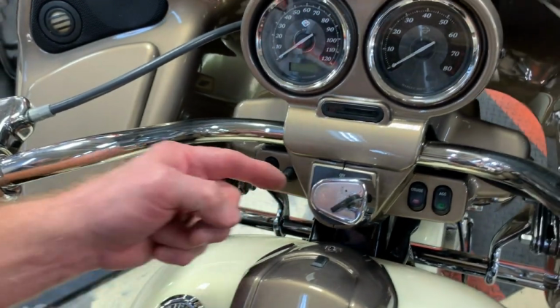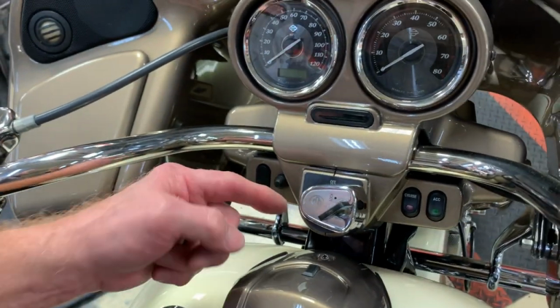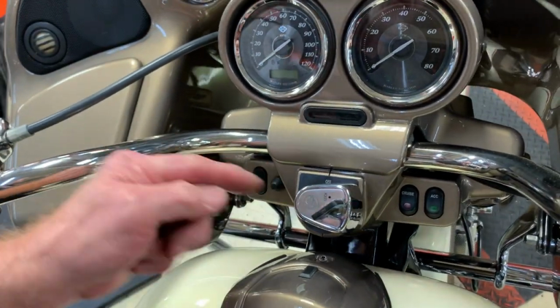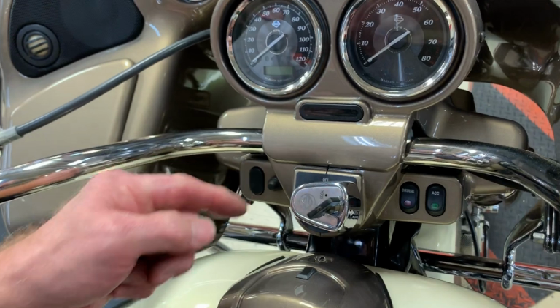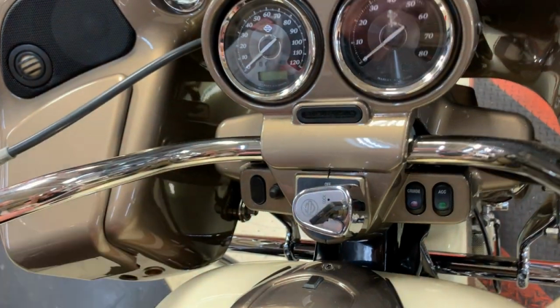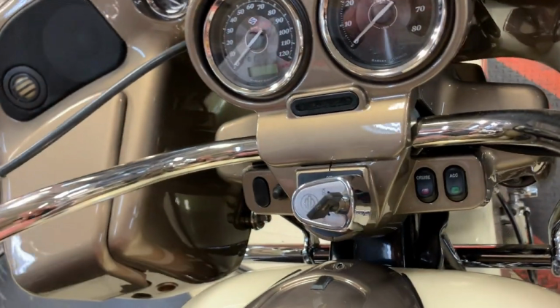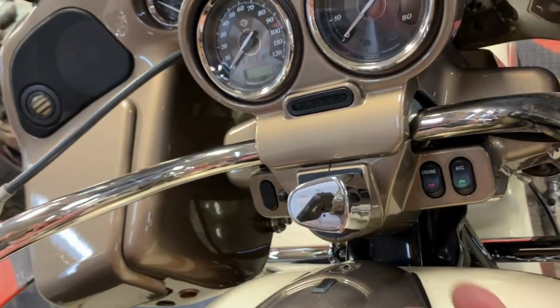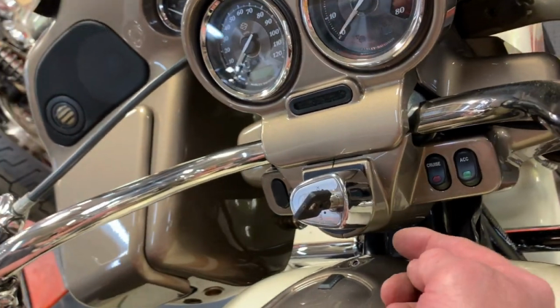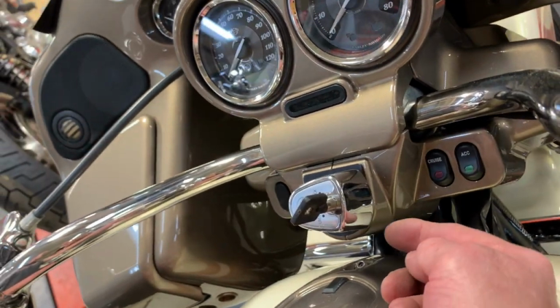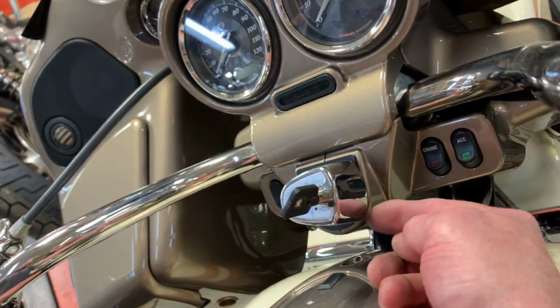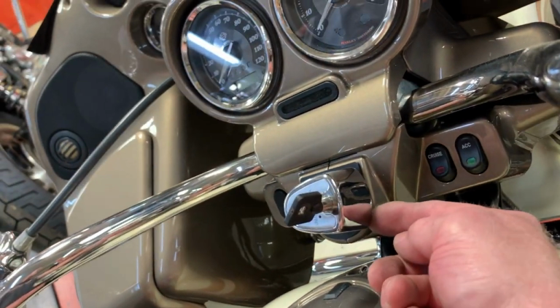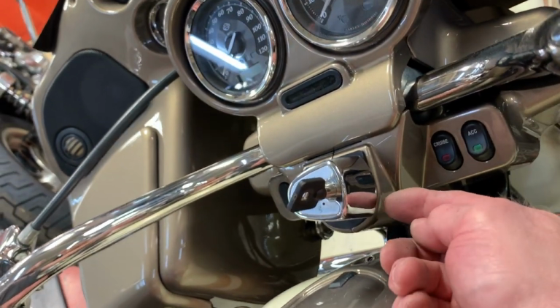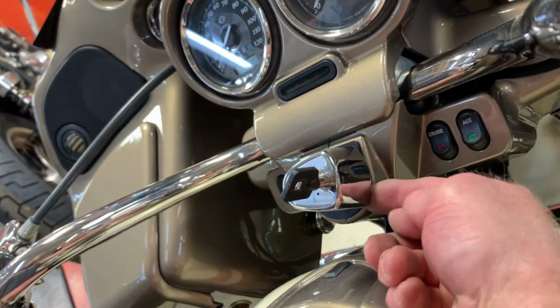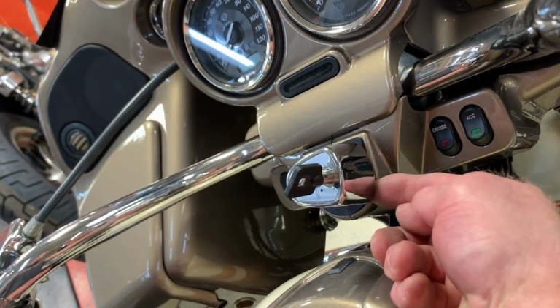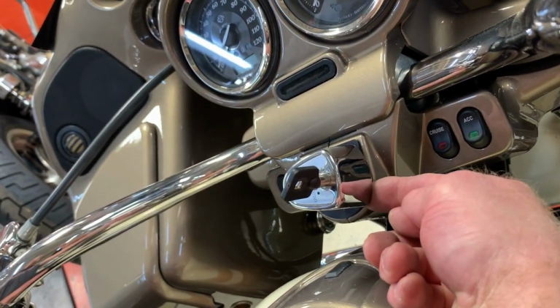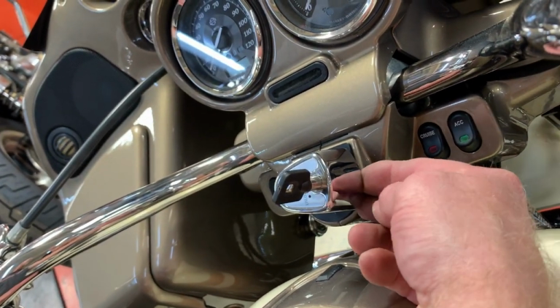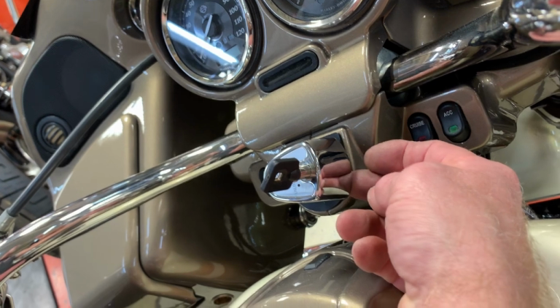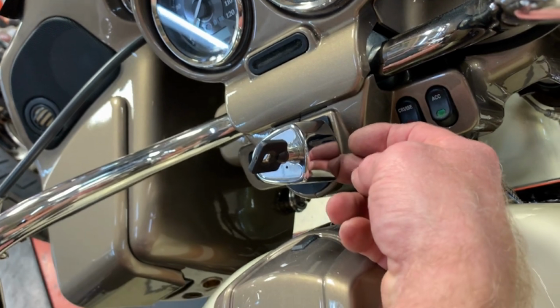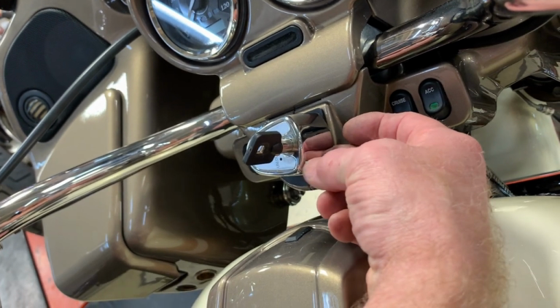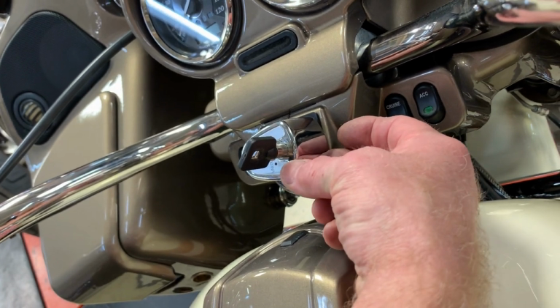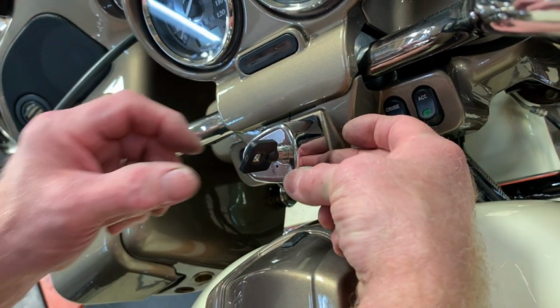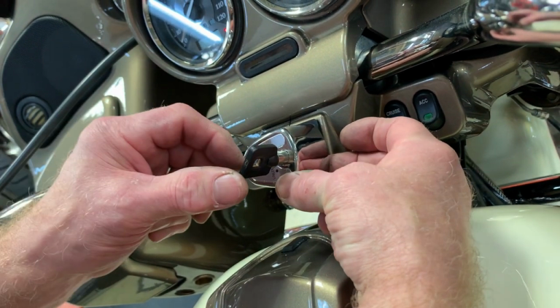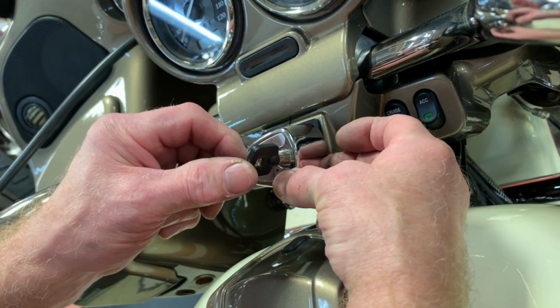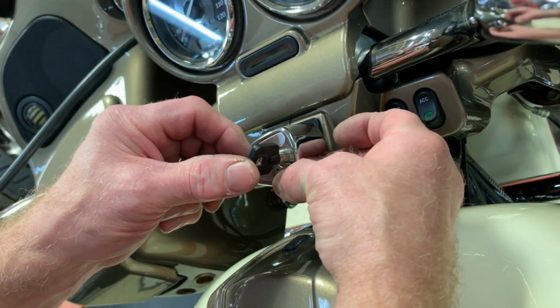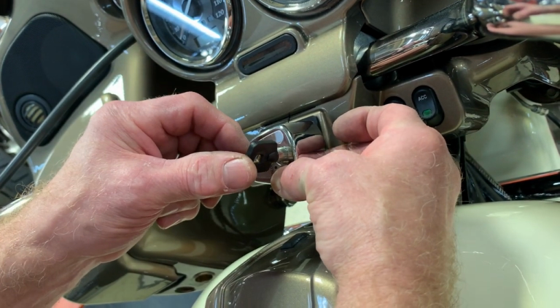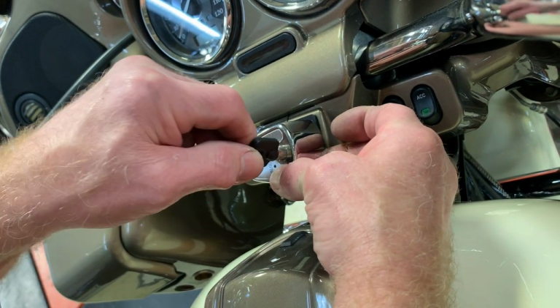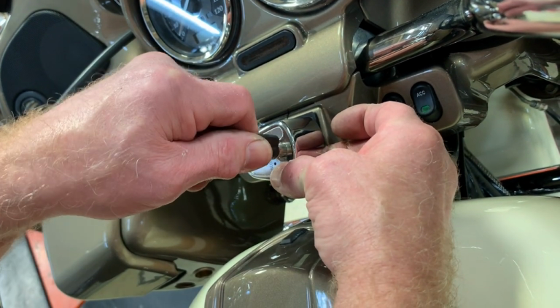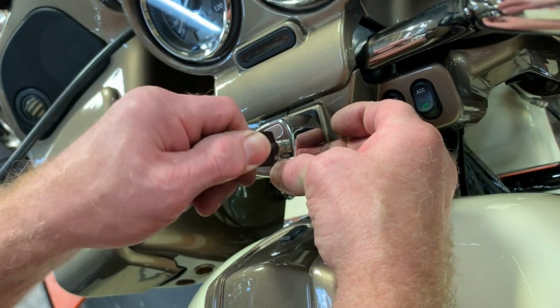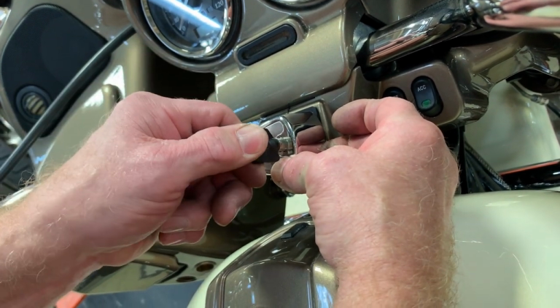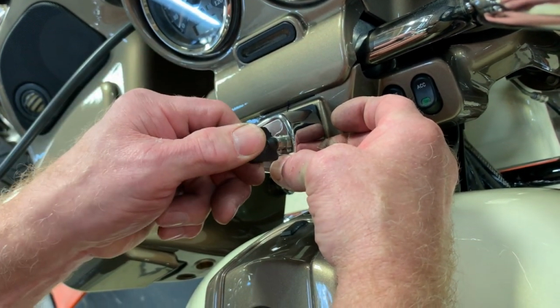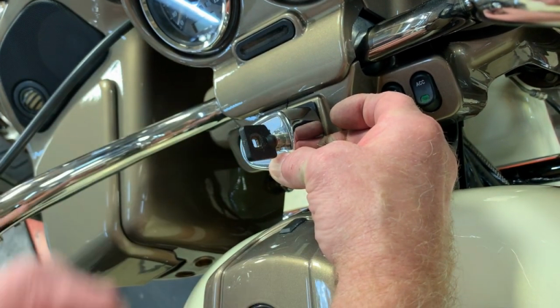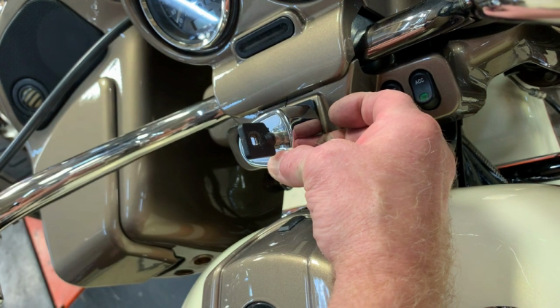Now that I have it pointed in the fork lock position, on the left side of the switch, just underneath, there is a small tab. Push the tab up and turn your key about a quarter of a turn.